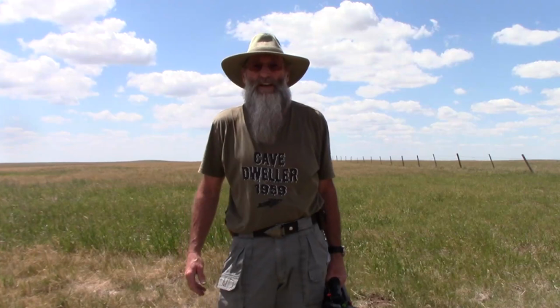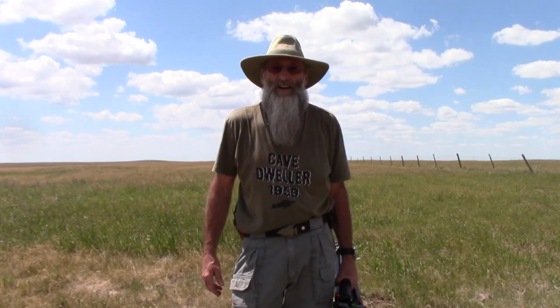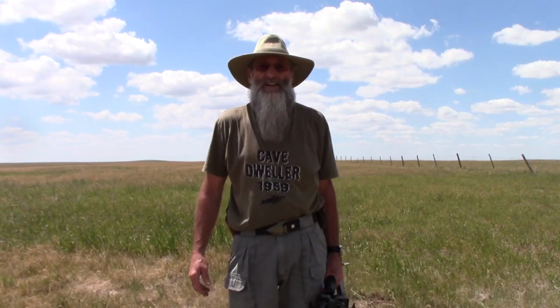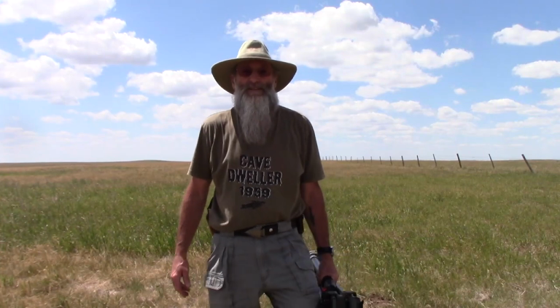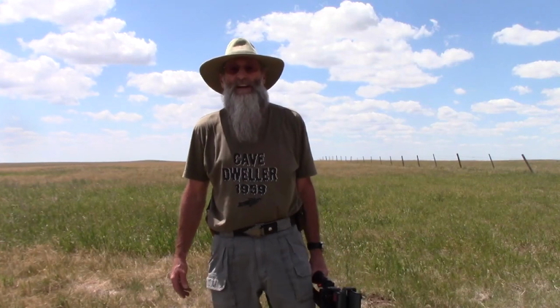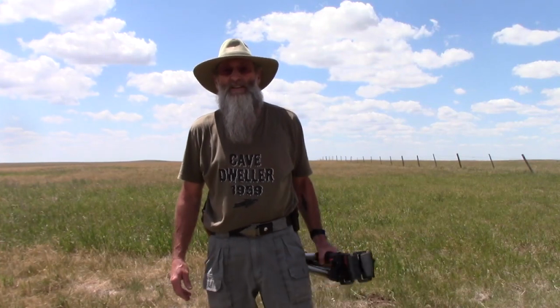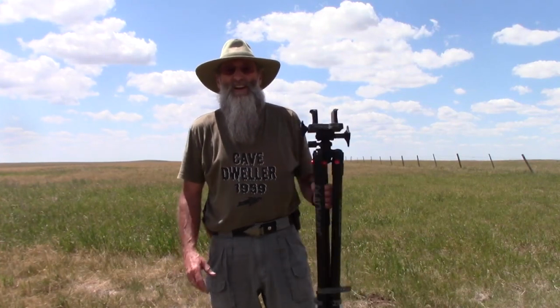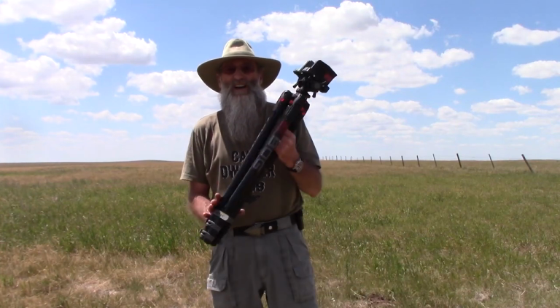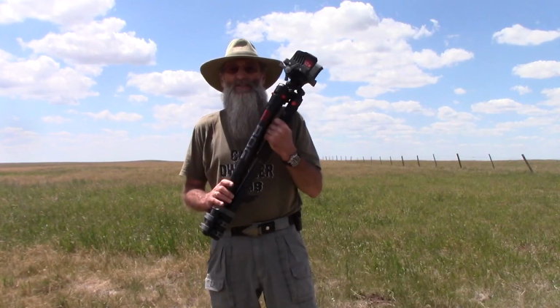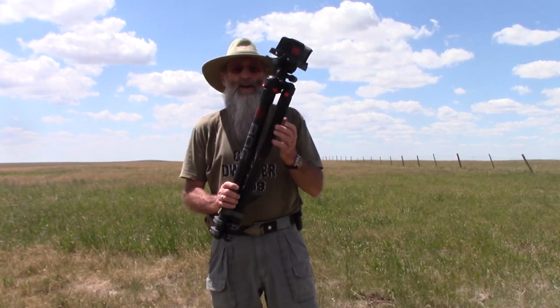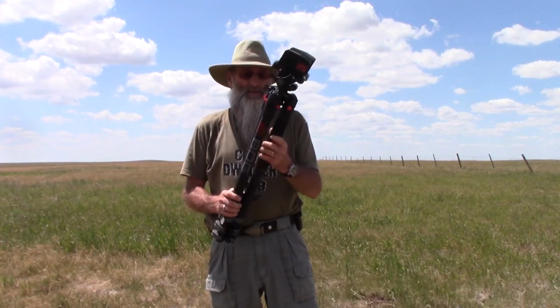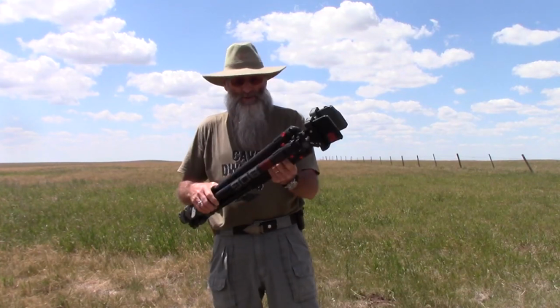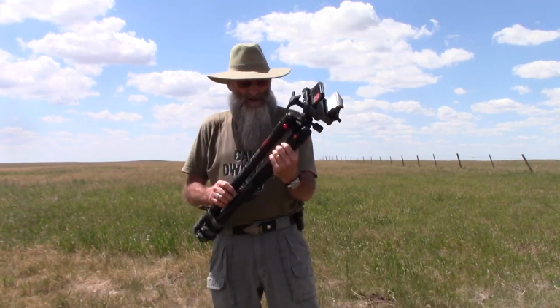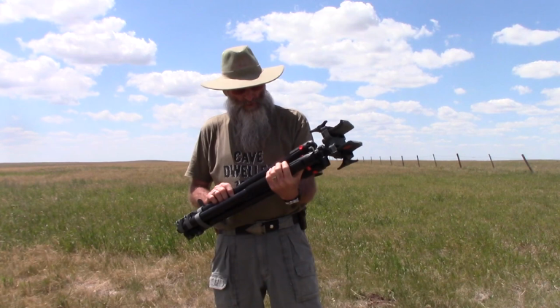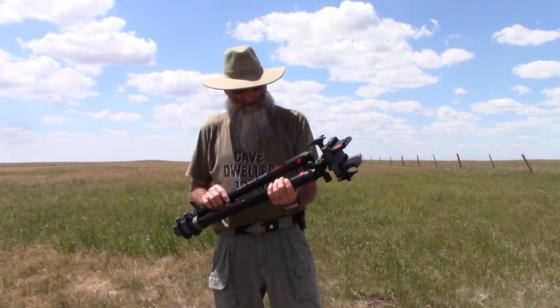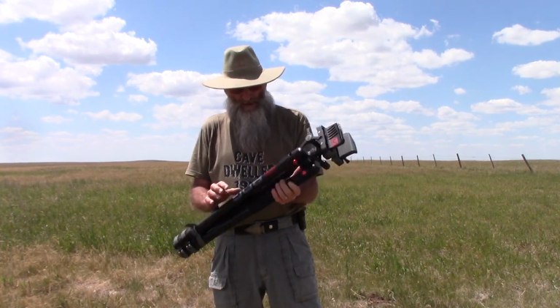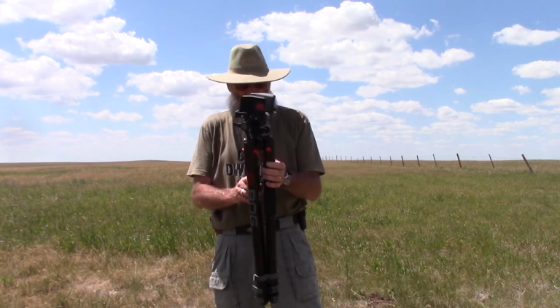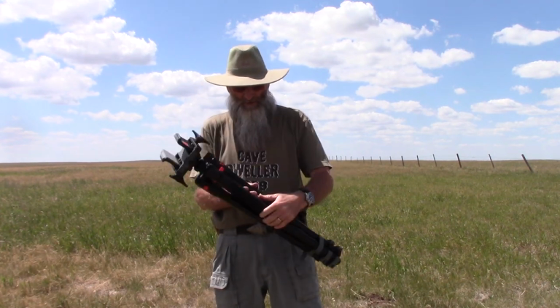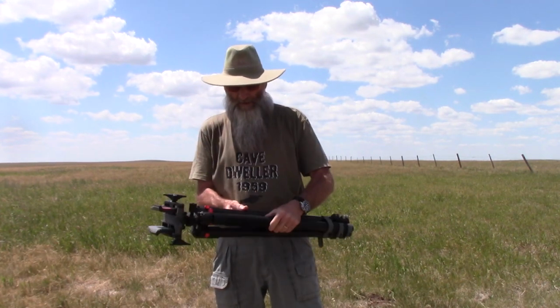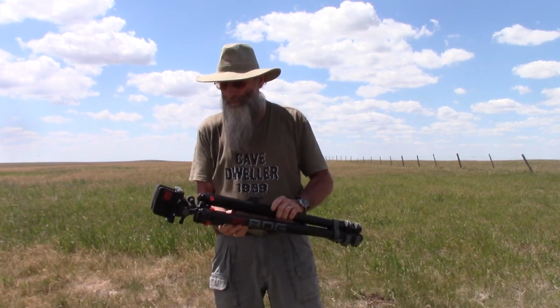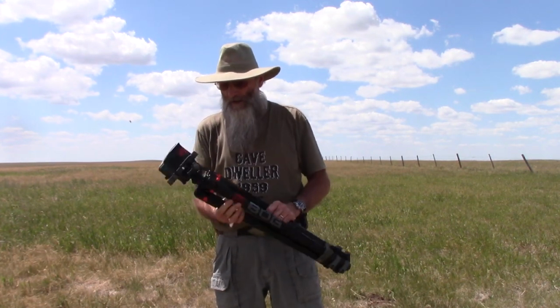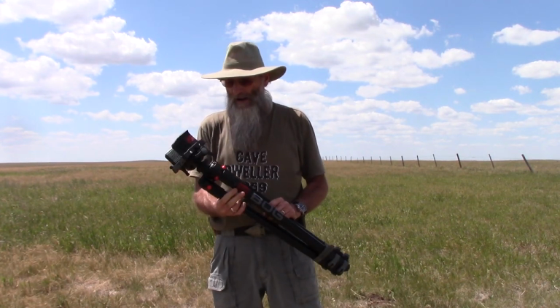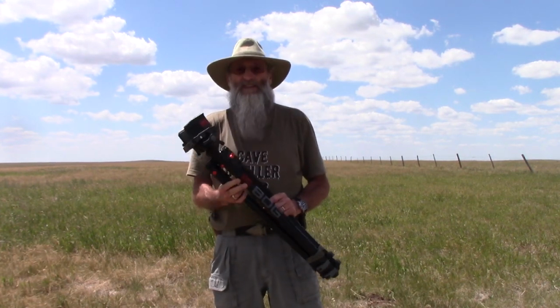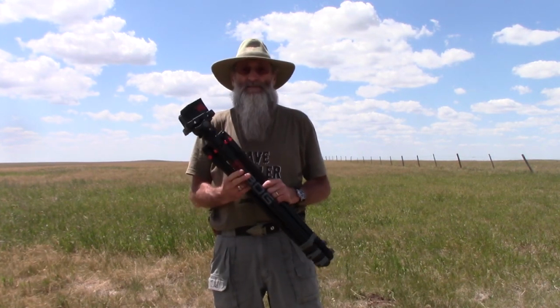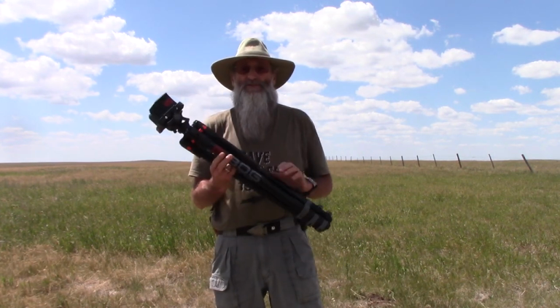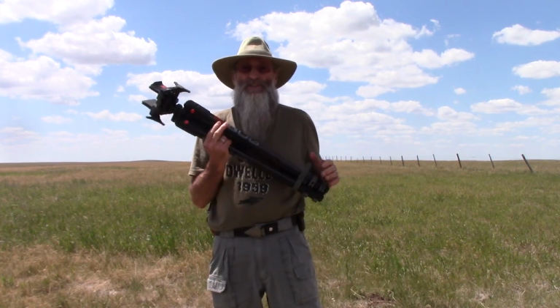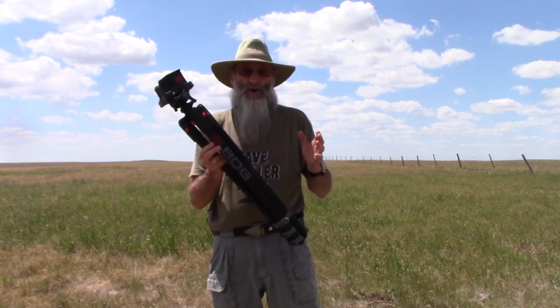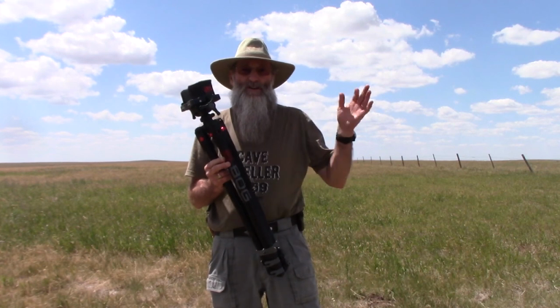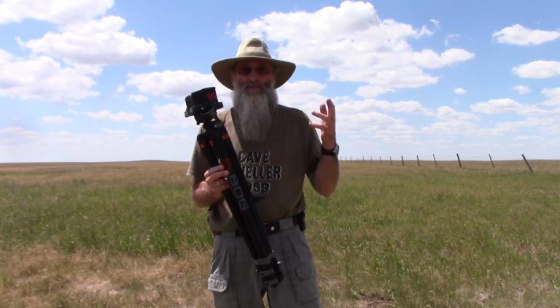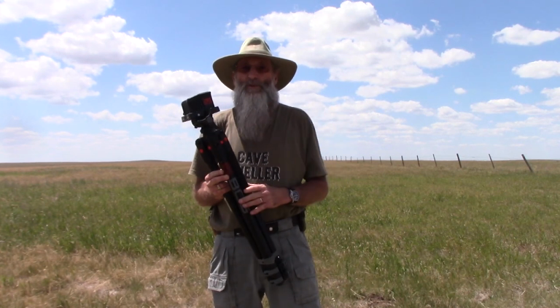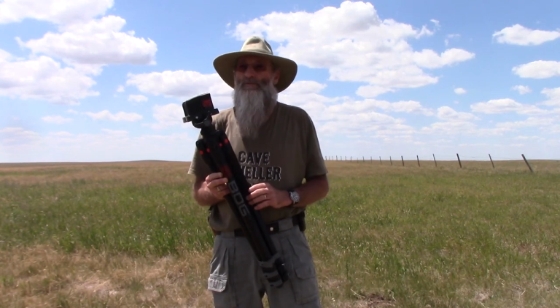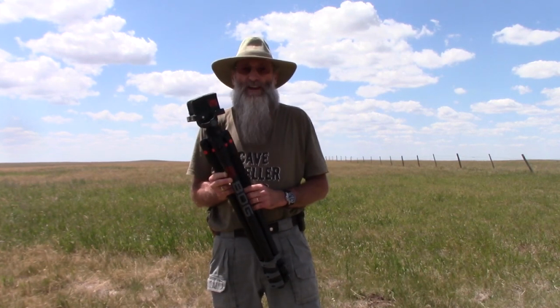Hey everybody, CD-59 here. I'm gonna do a product review, something I don't do a lot of, but I'm gonna do one today. I shoot prairie dogs — that's mostly what I do on my channel.